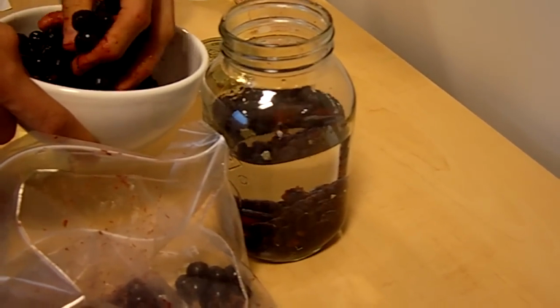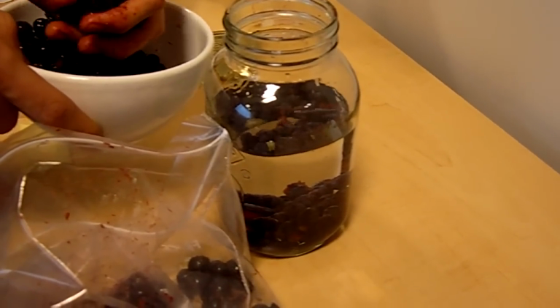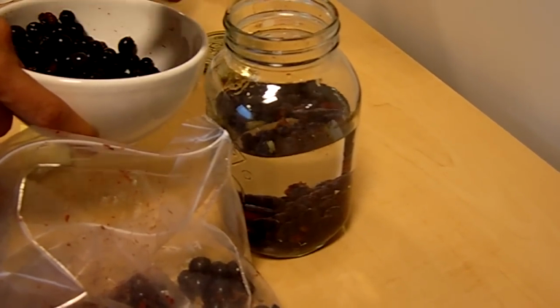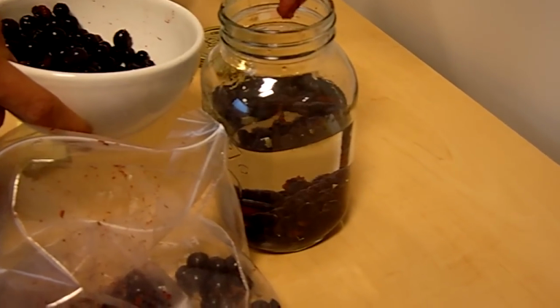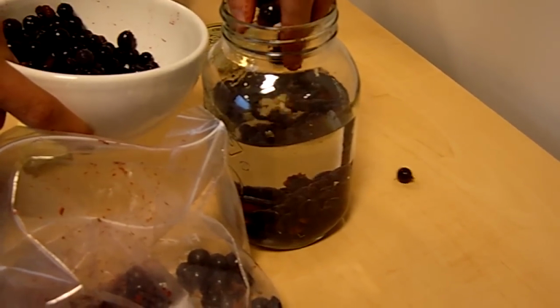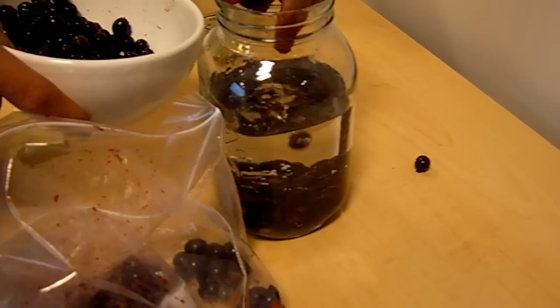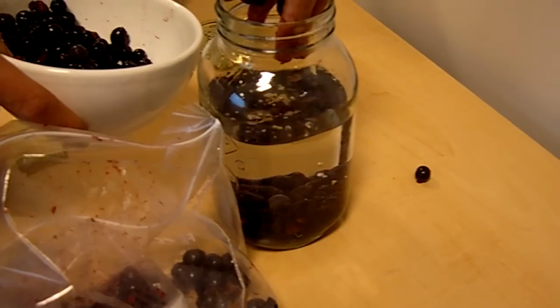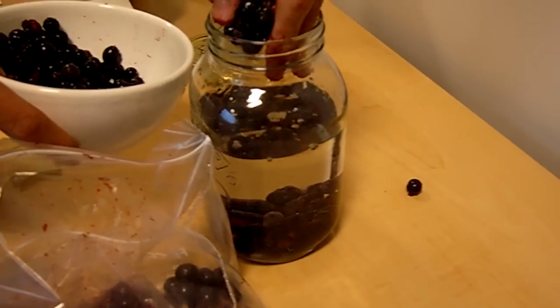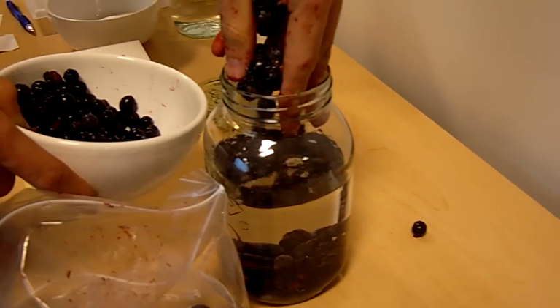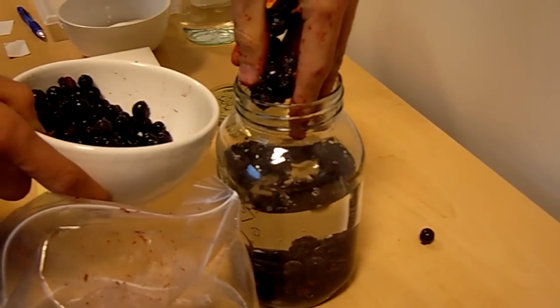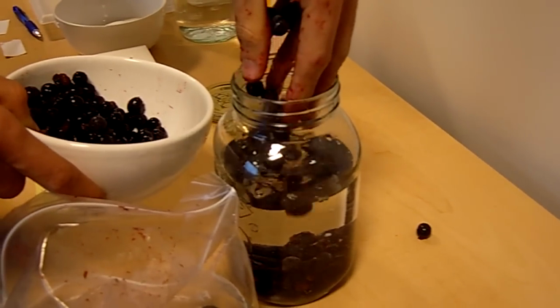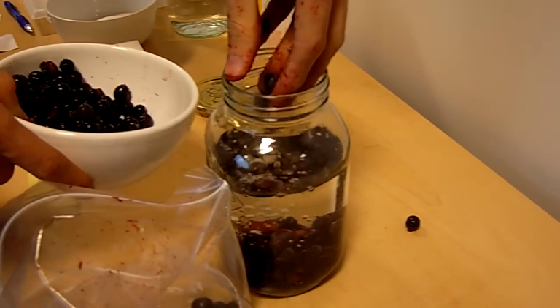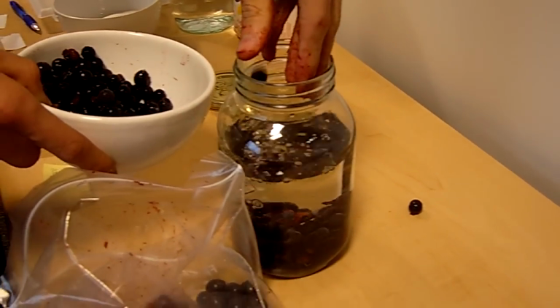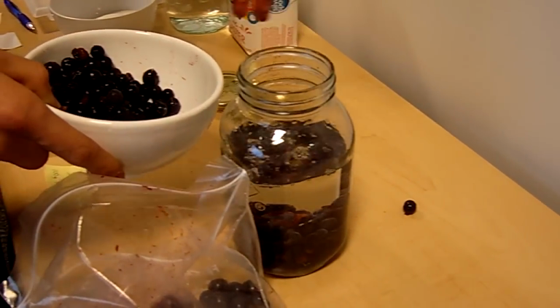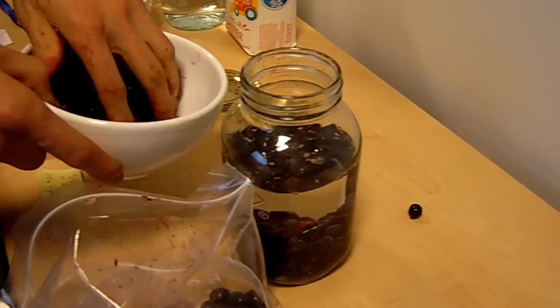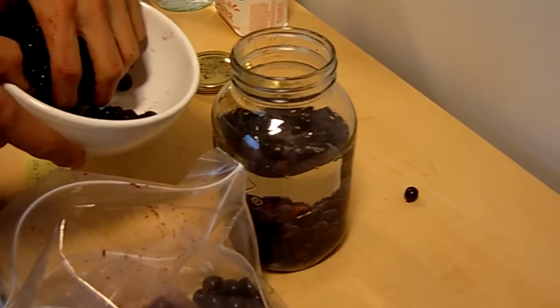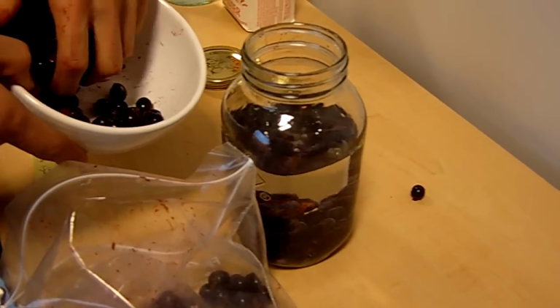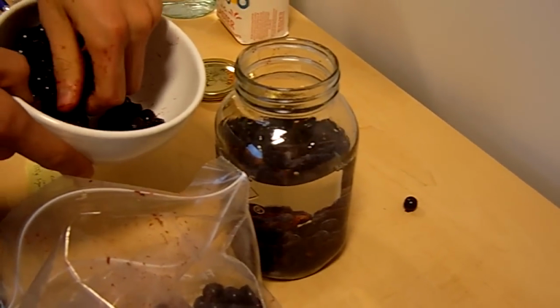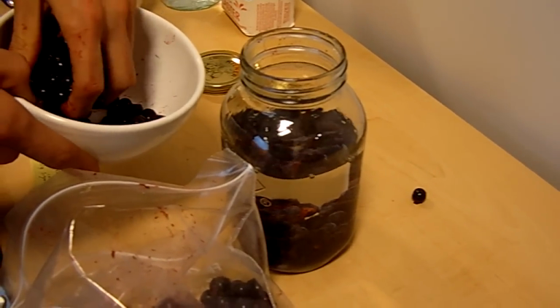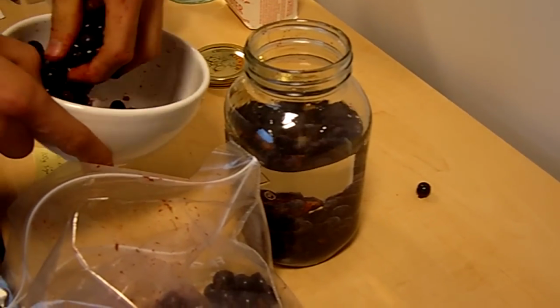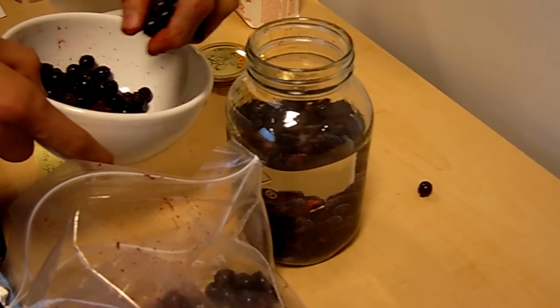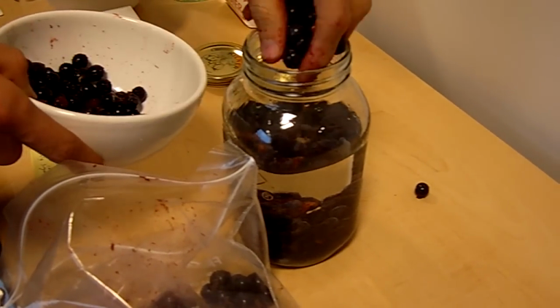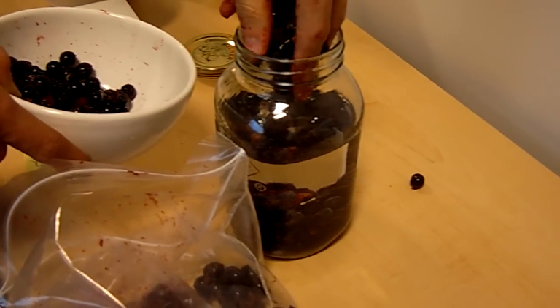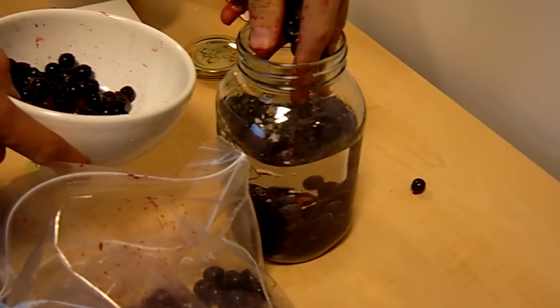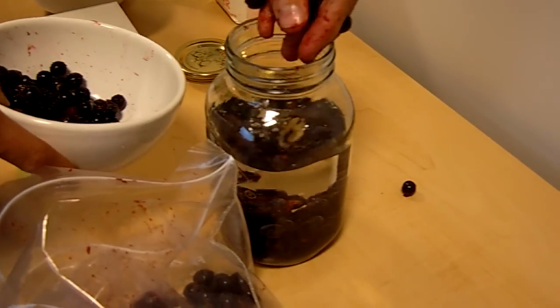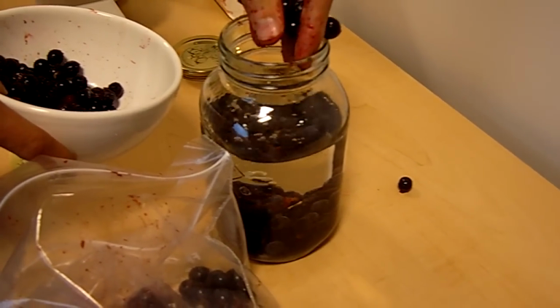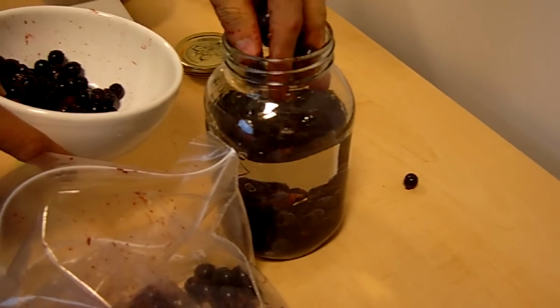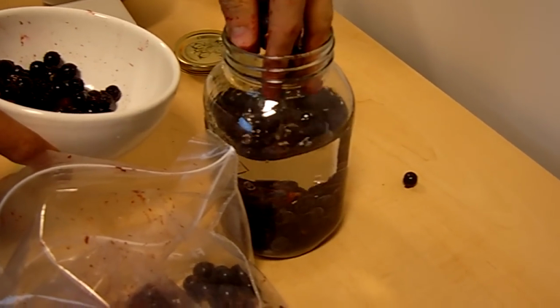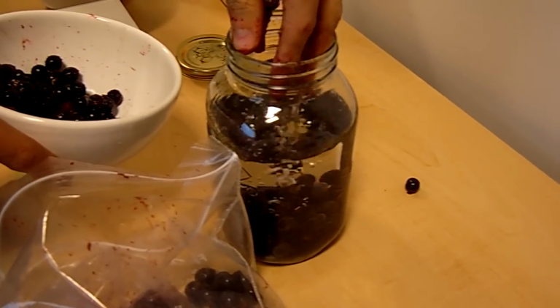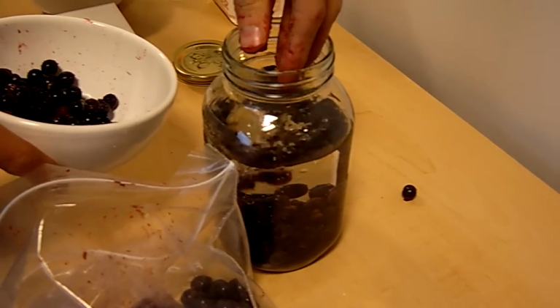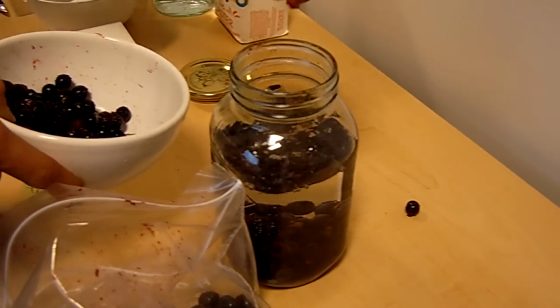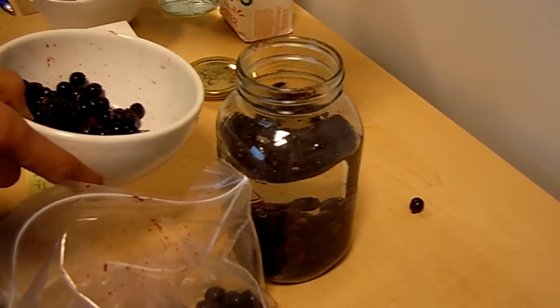Sound like a man of experience! Well, I've only drunk it before. This is the first time I've ever made sloe gin. And I think my grandad's made it before, so that's why I've been consulting him.